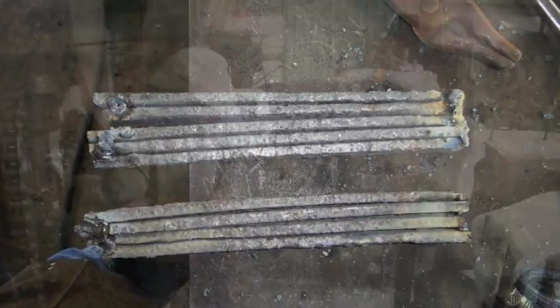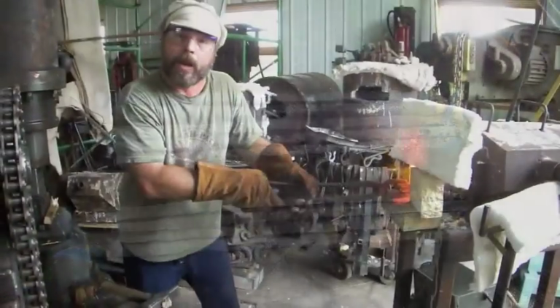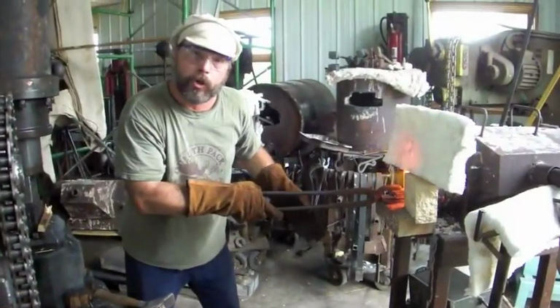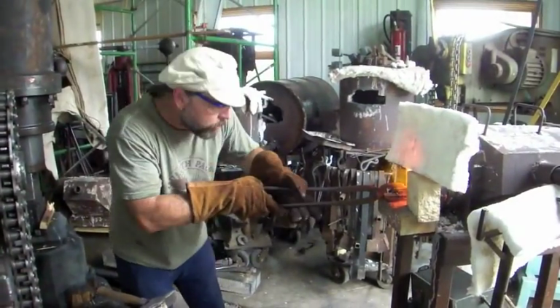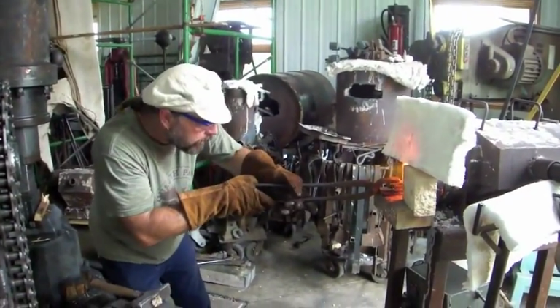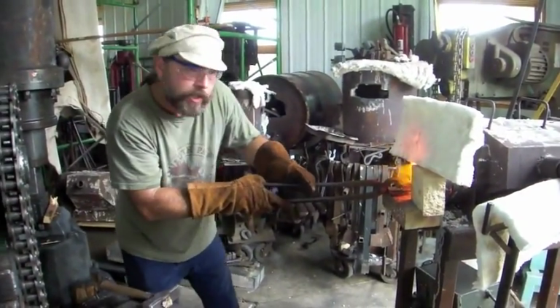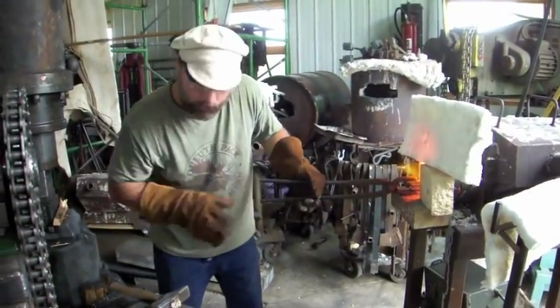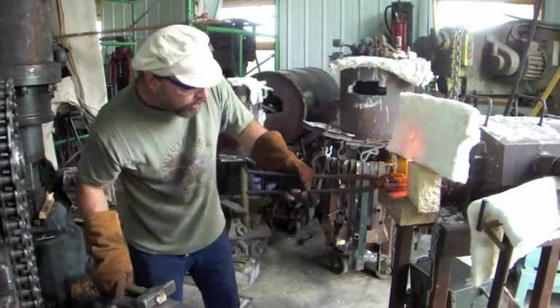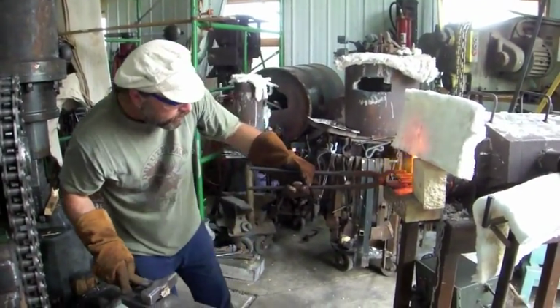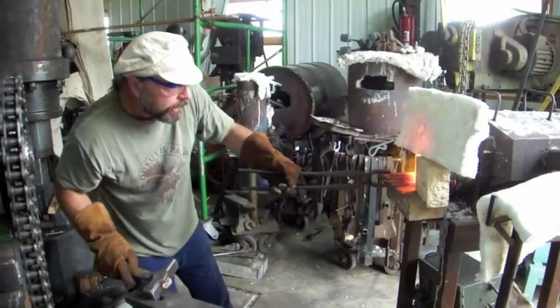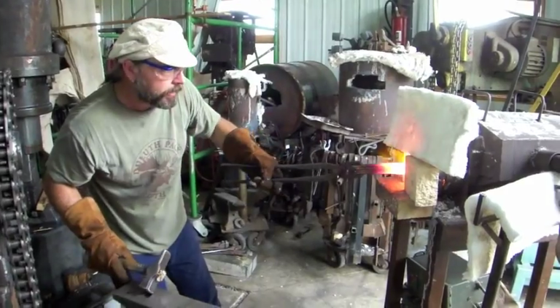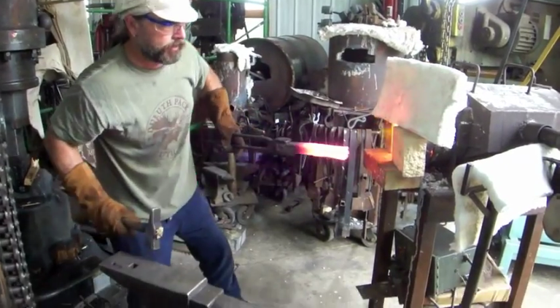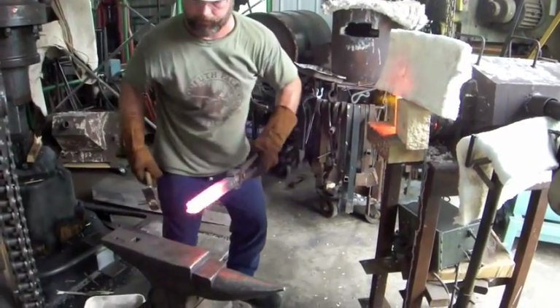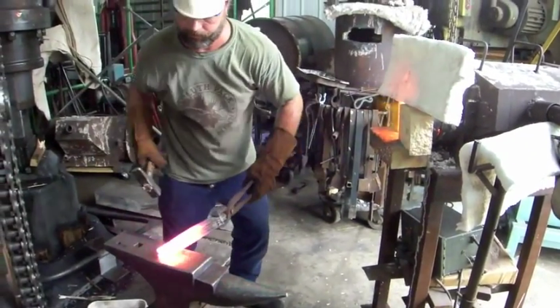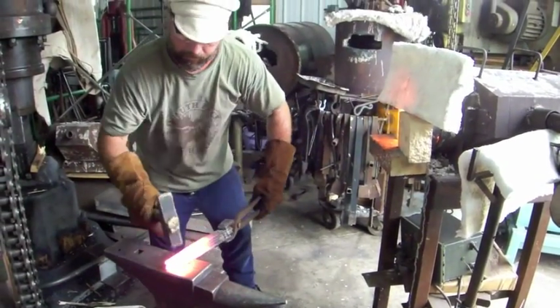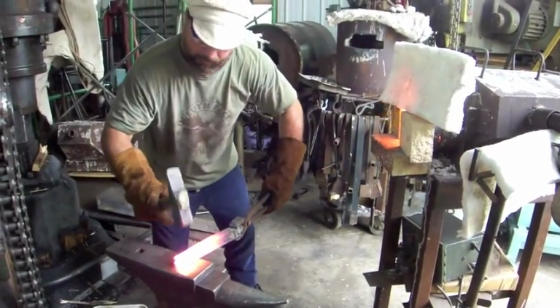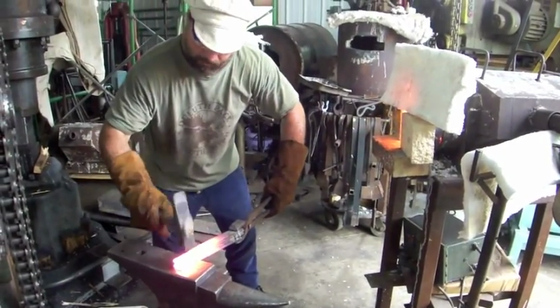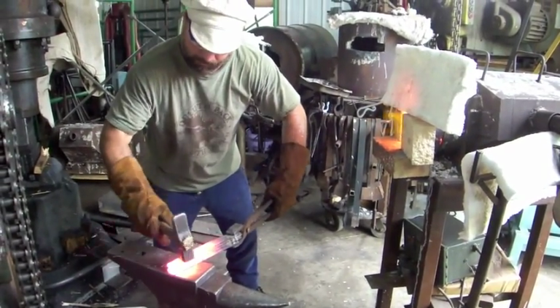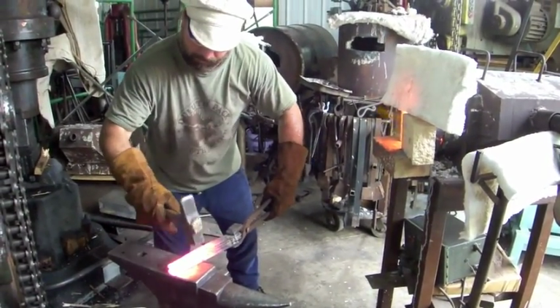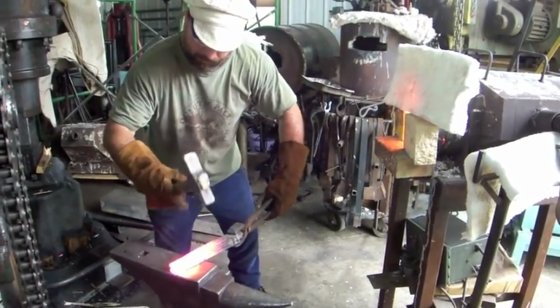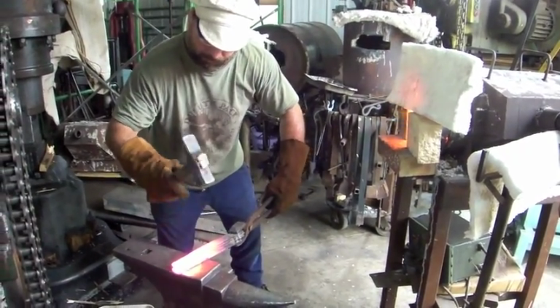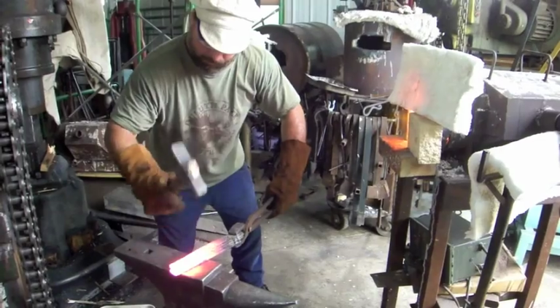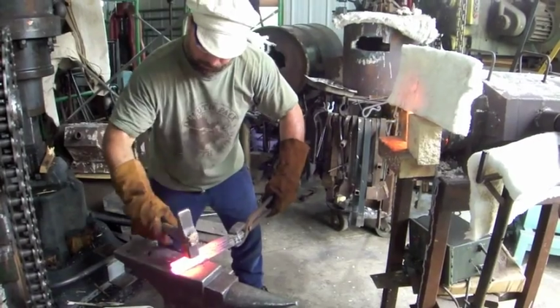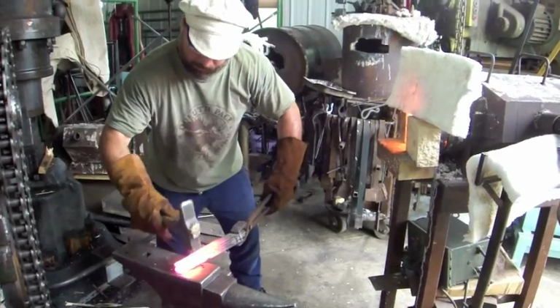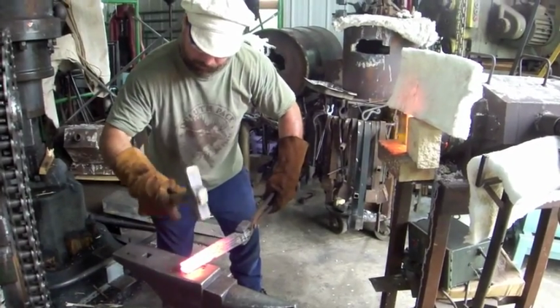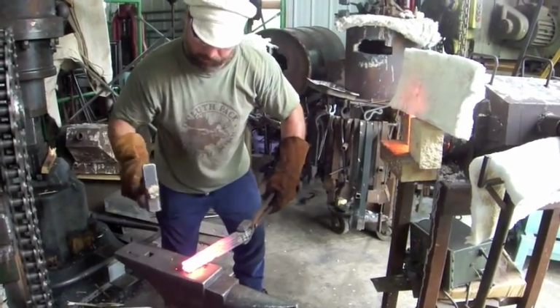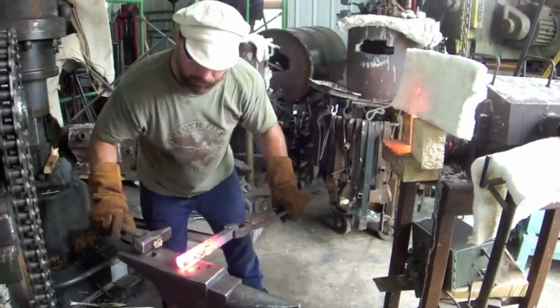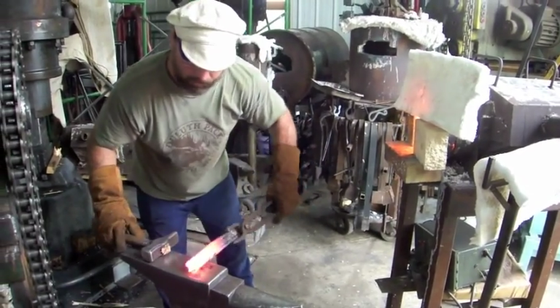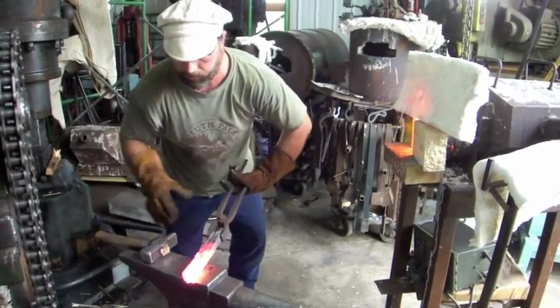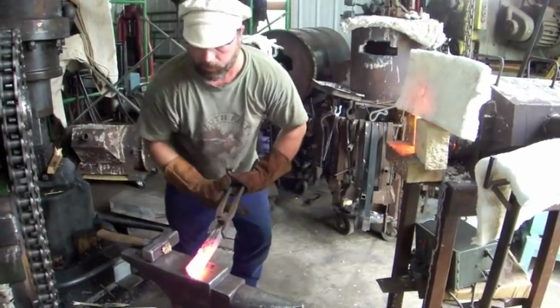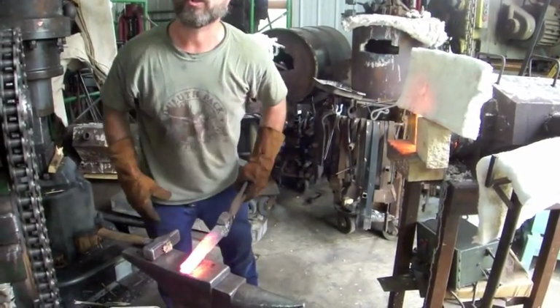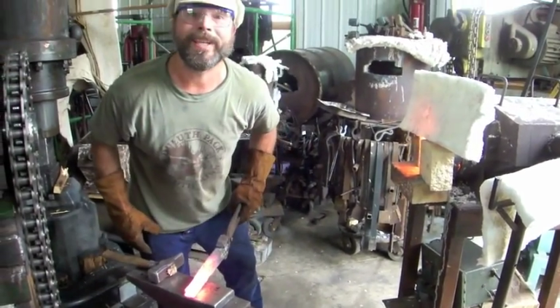All right, now we're going to do a forge weld. Nice and hot, fluxed, and here it comes. Looks stuck to me.